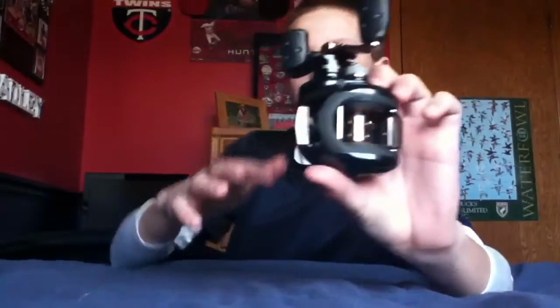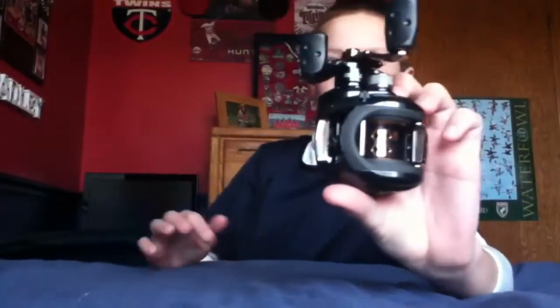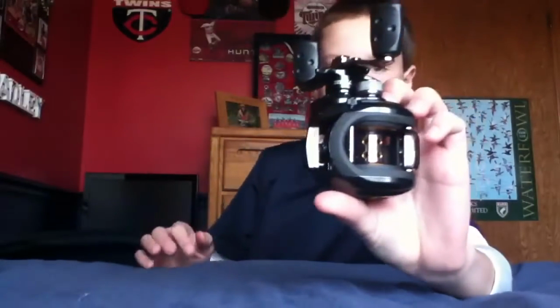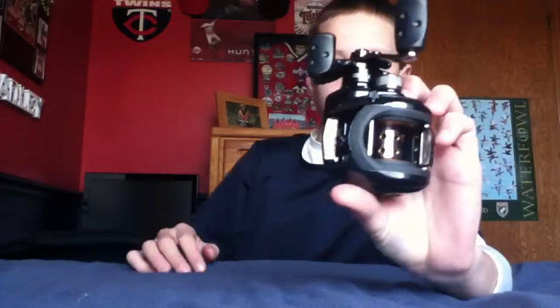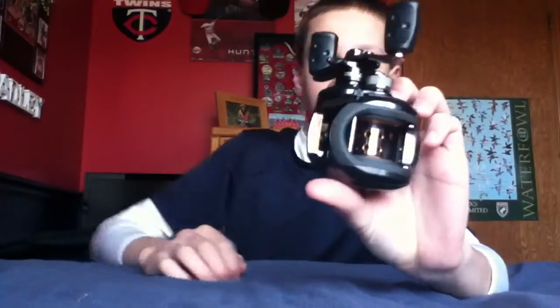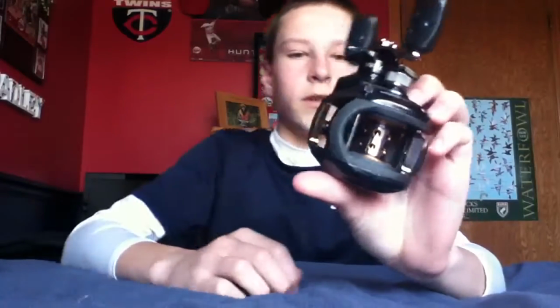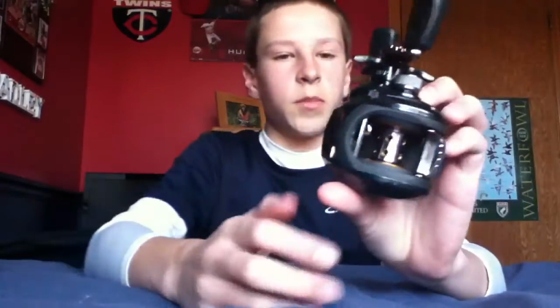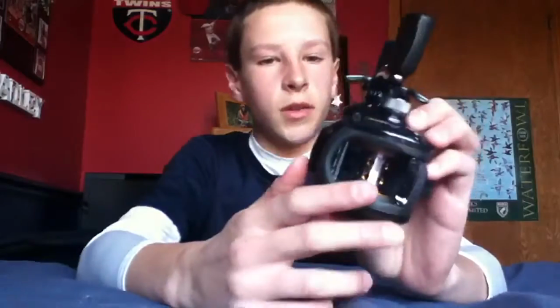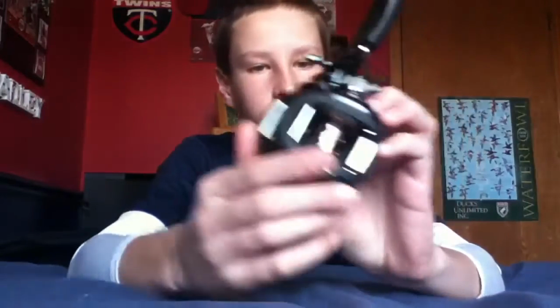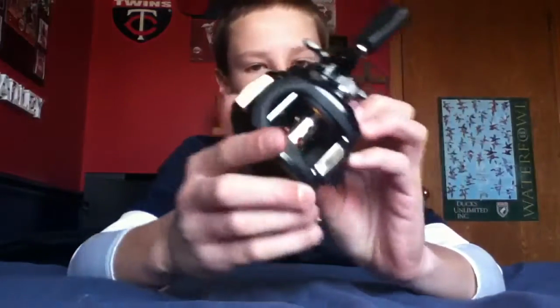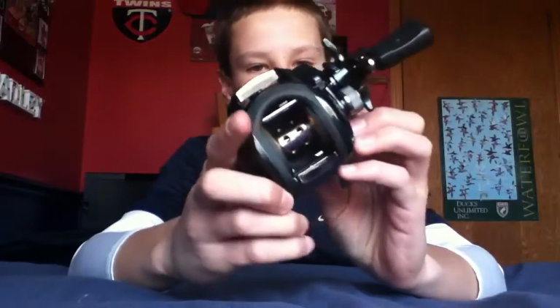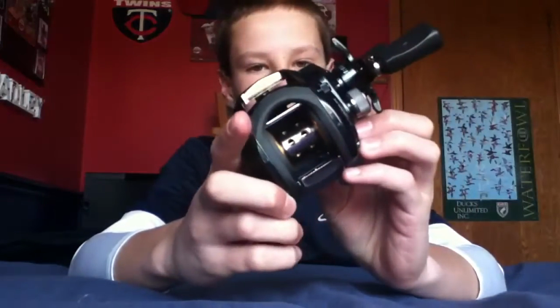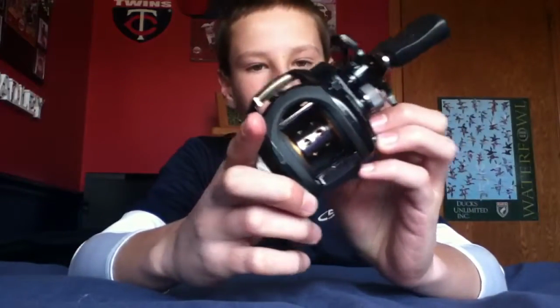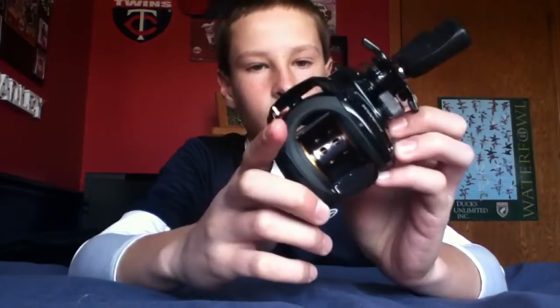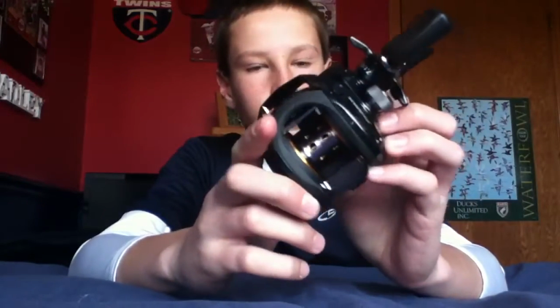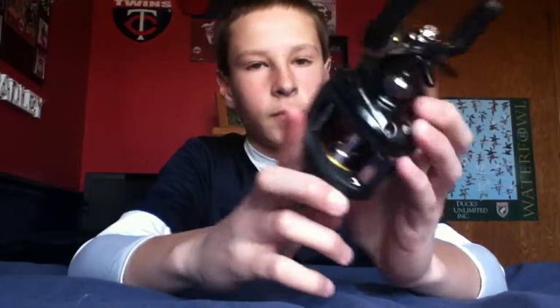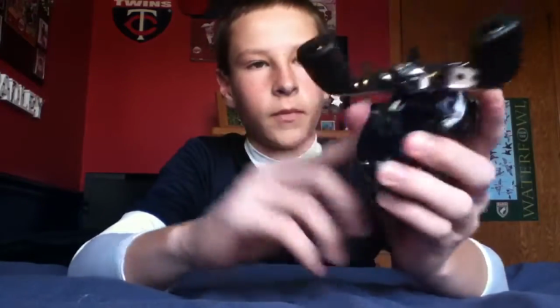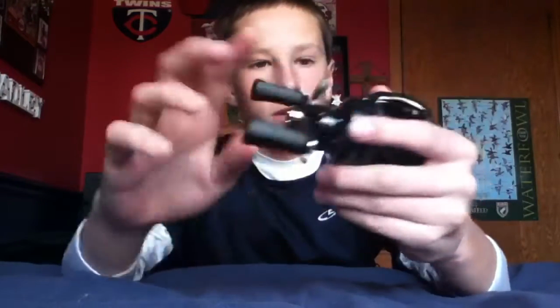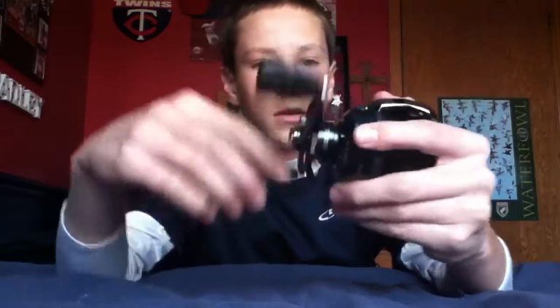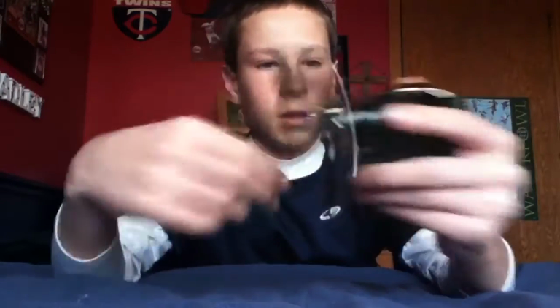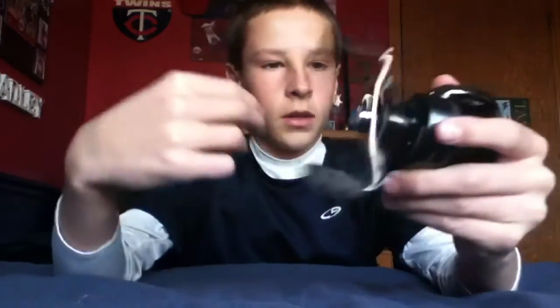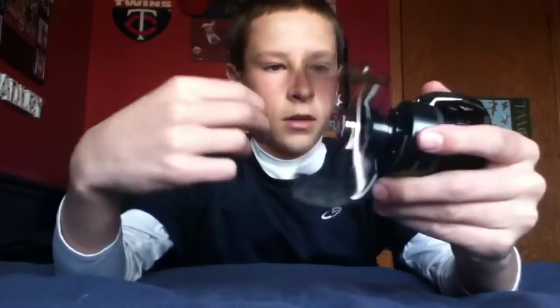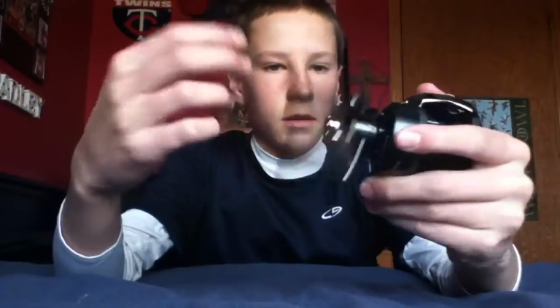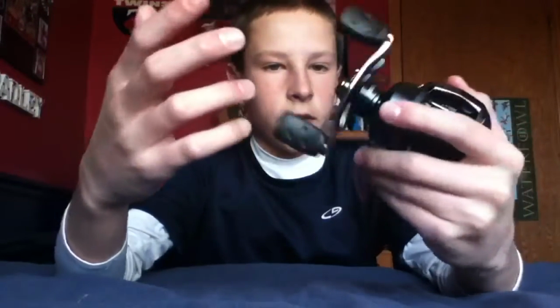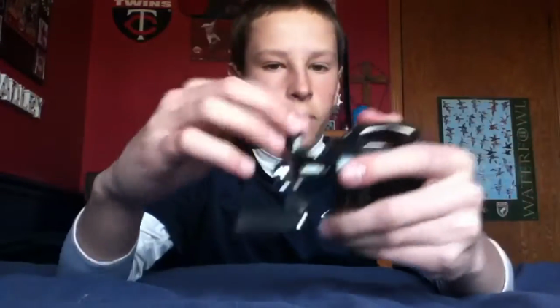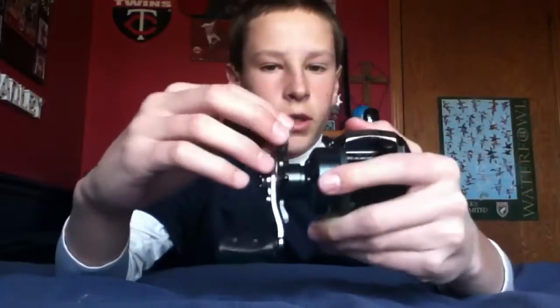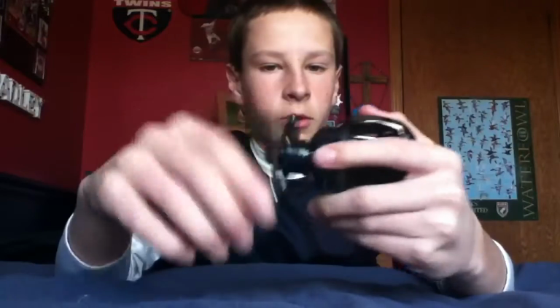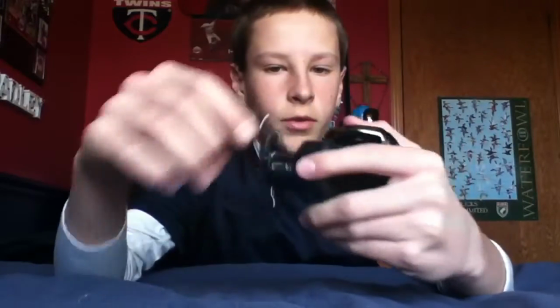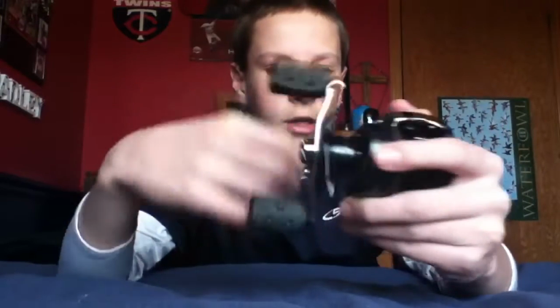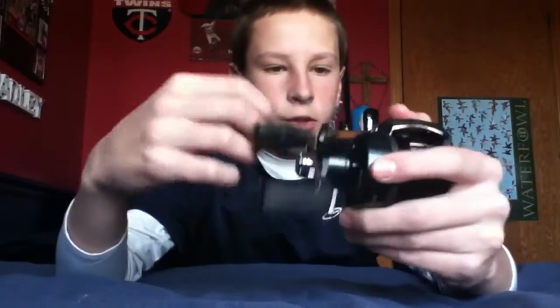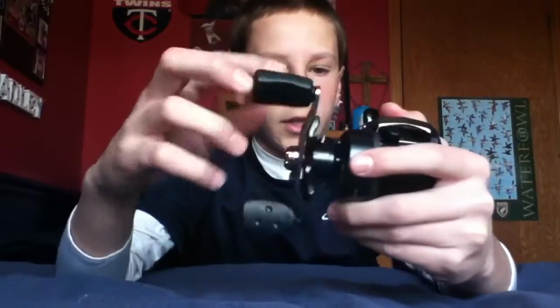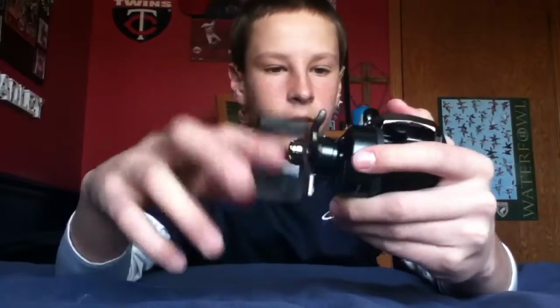The line I'm going to put on this reel is P-Line, 15 pound fluorocarbon clear. I just like fluorocarbon — no stretch or anything.